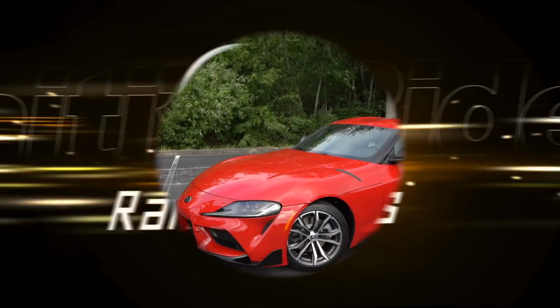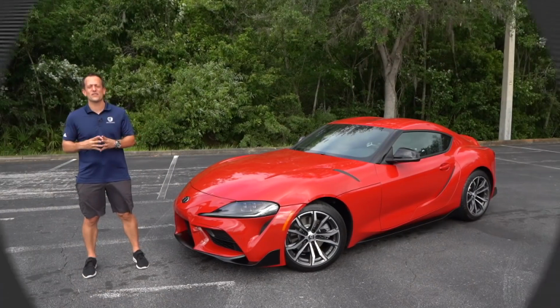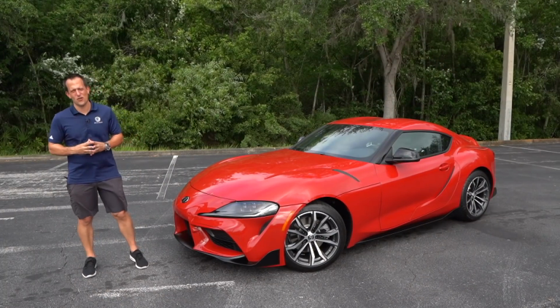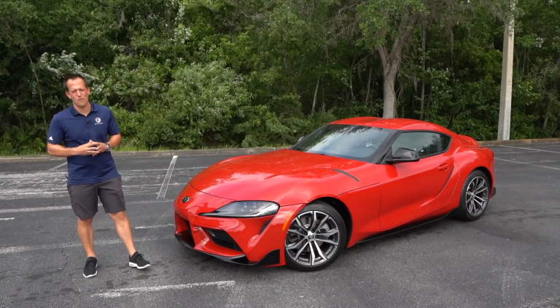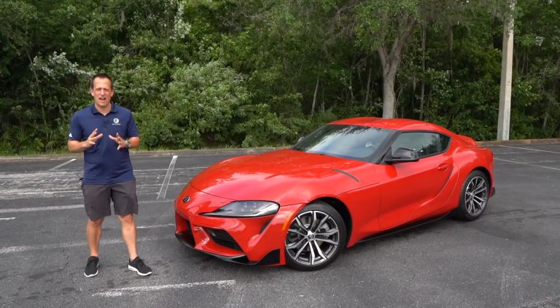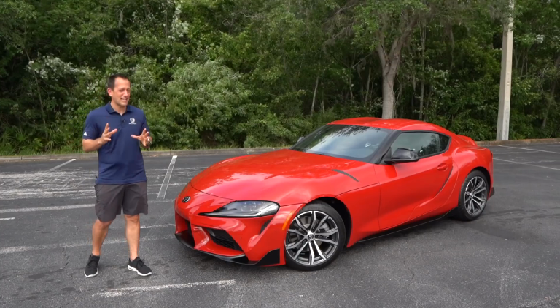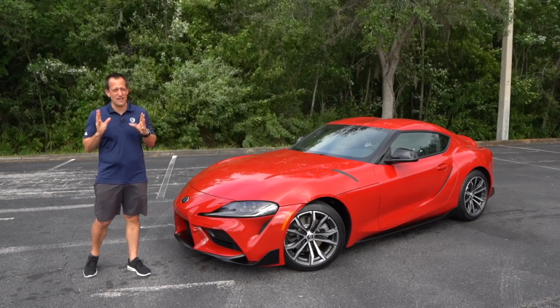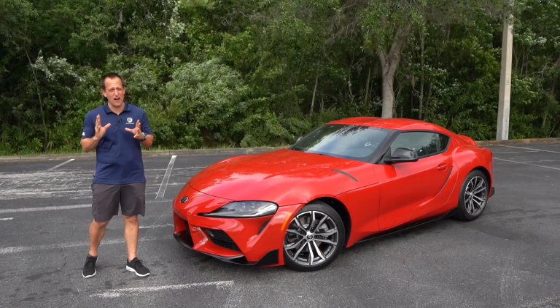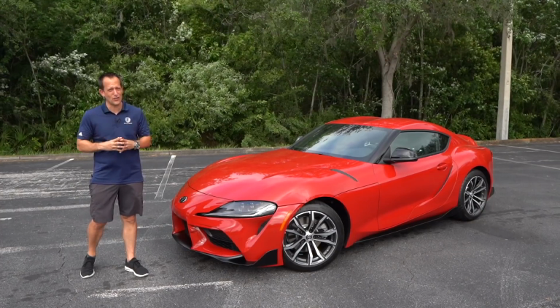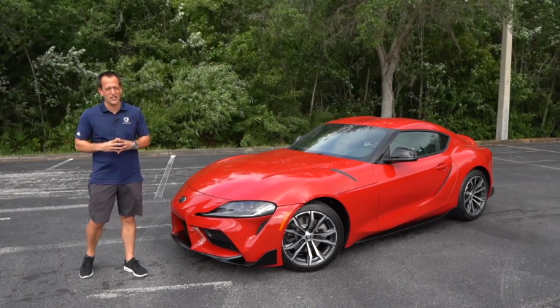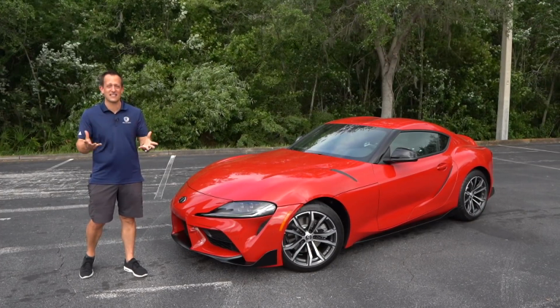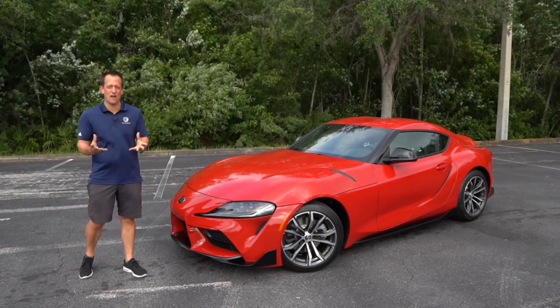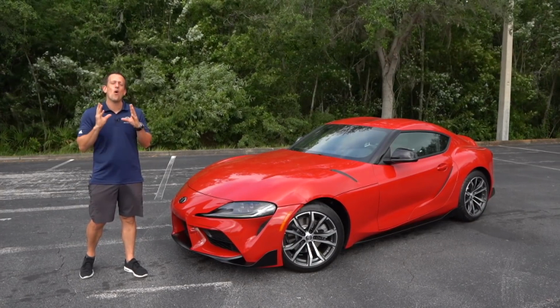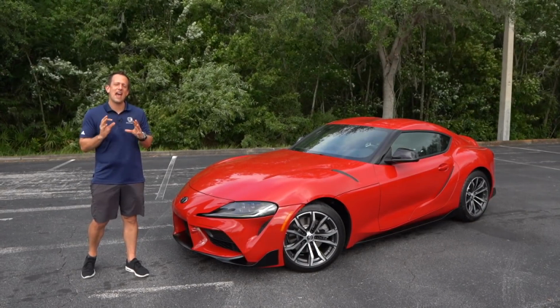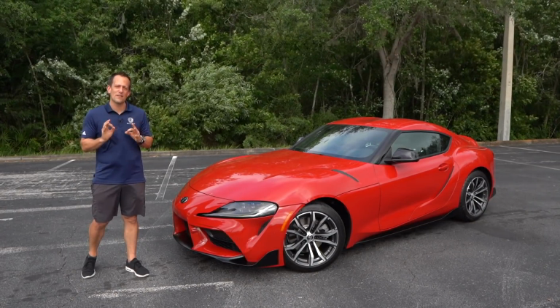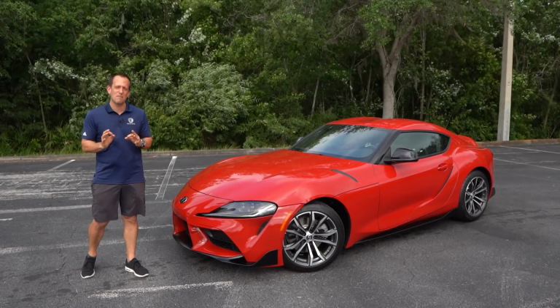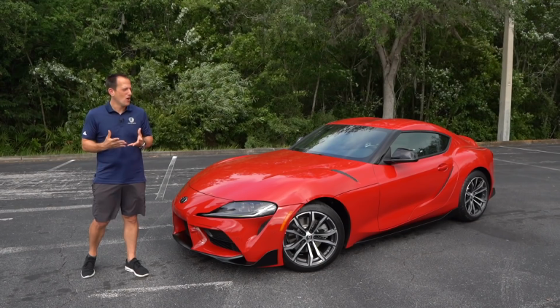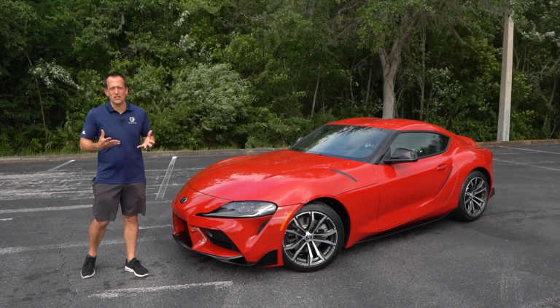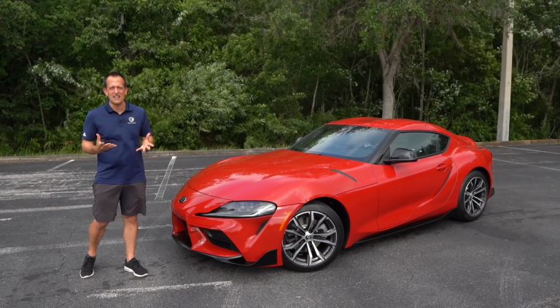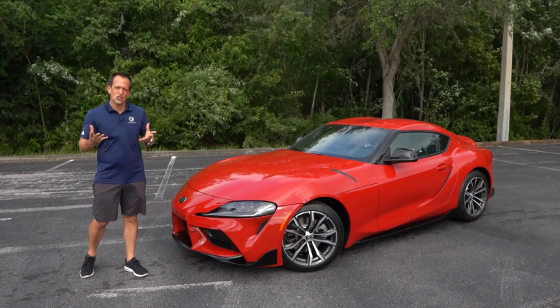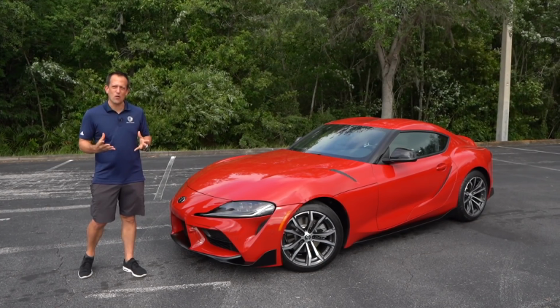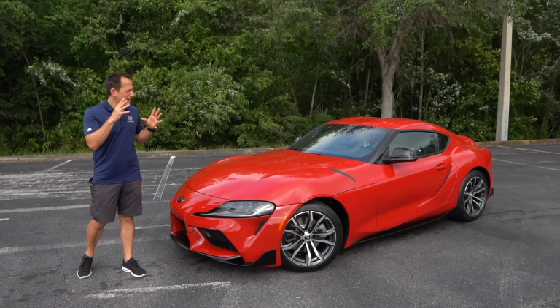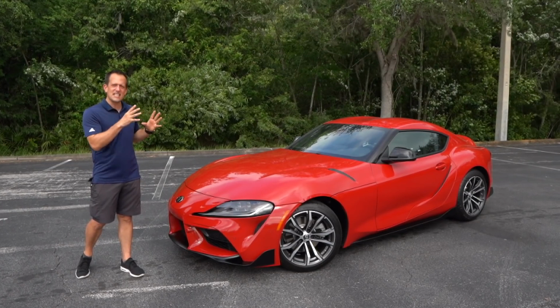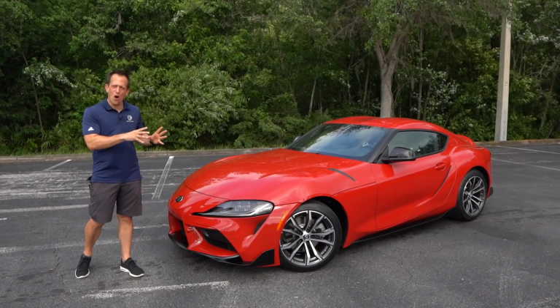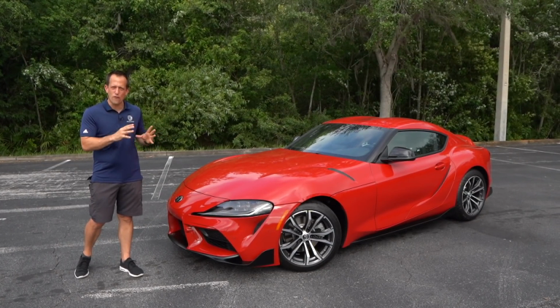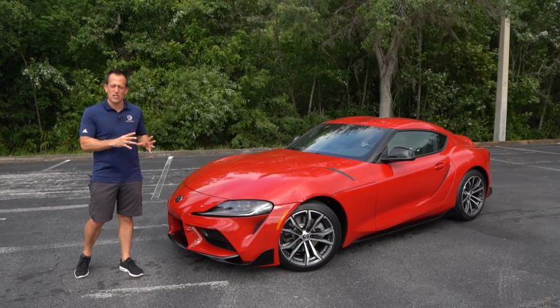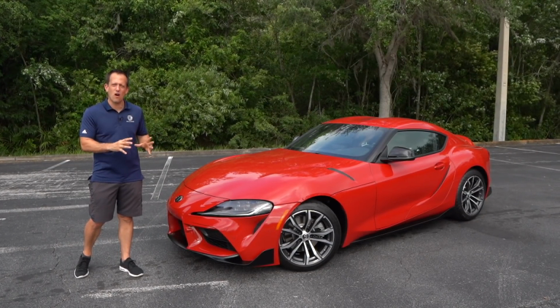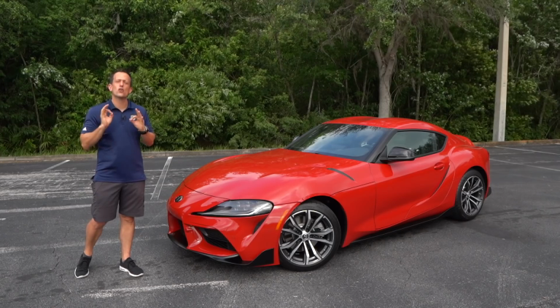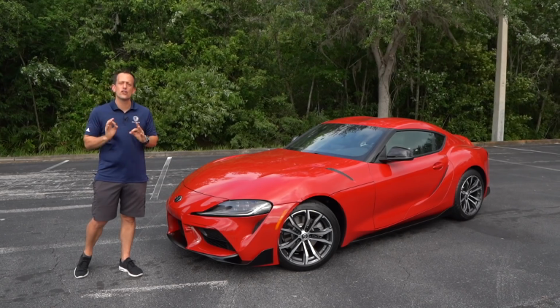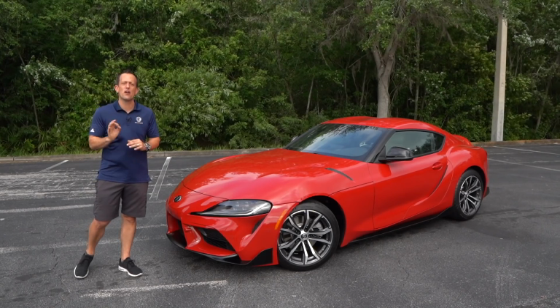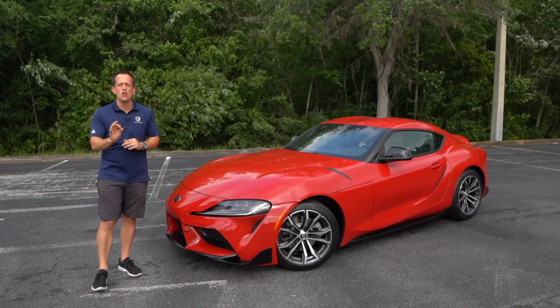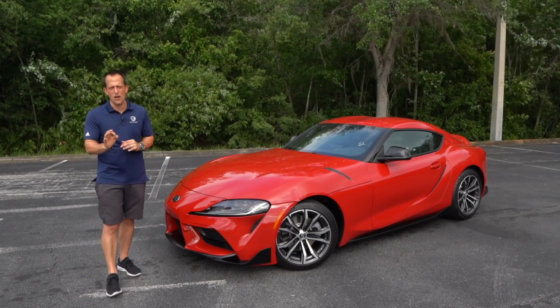Hey guys, what's up? It's Joe Rady from Rady's Rides. I'm back here at another undisclosed location because we have something very special, almost kind of historic in a way. This is the all-new for 2021 Toyota Supra 2.0.